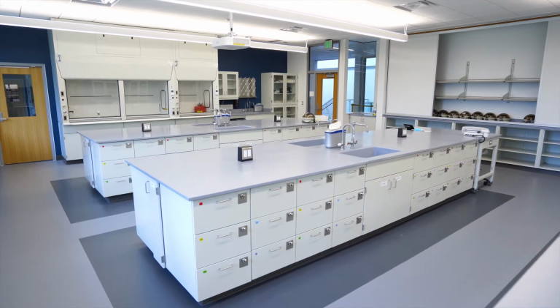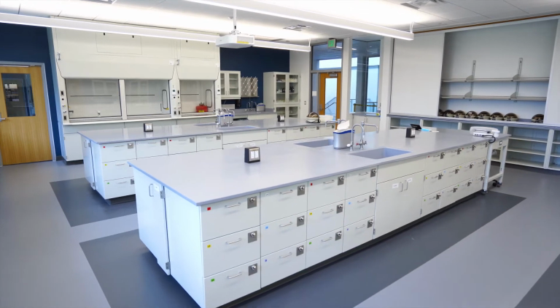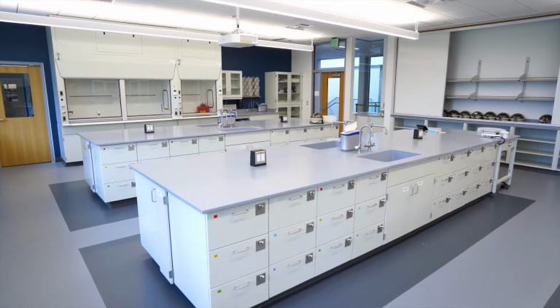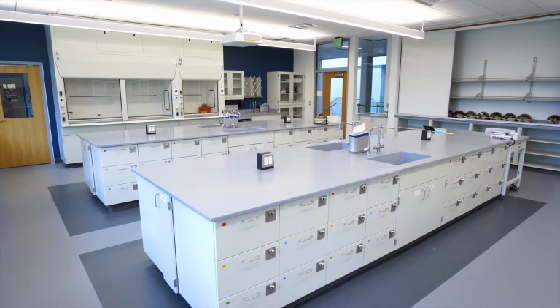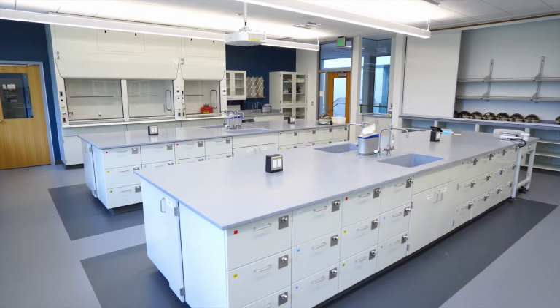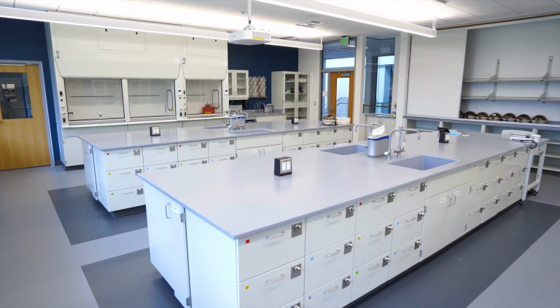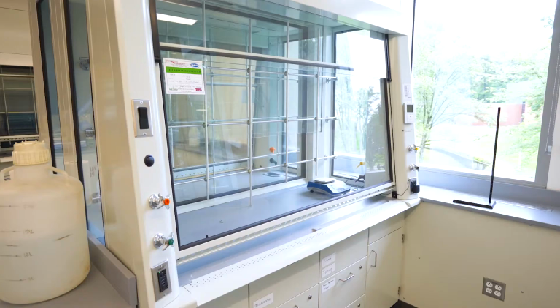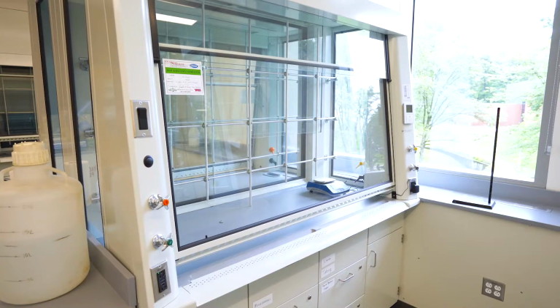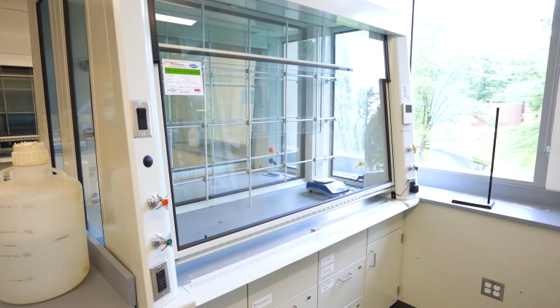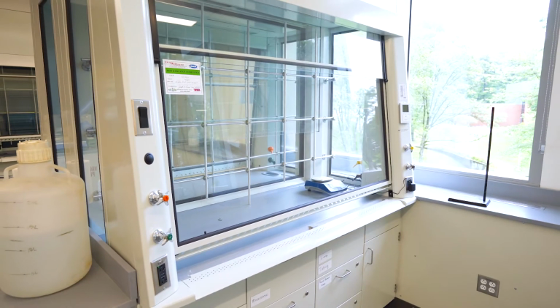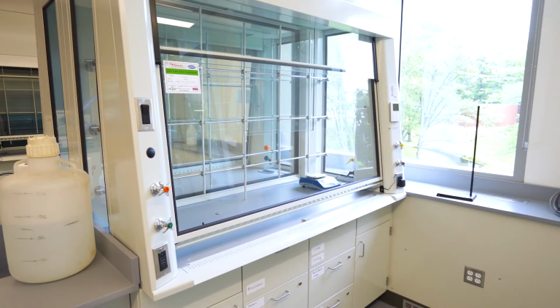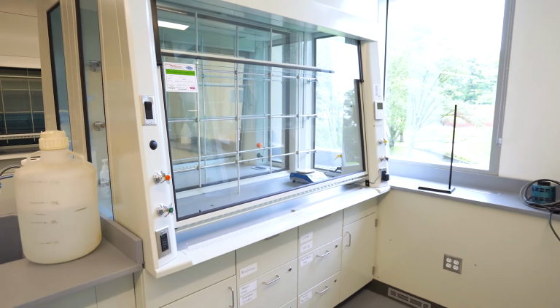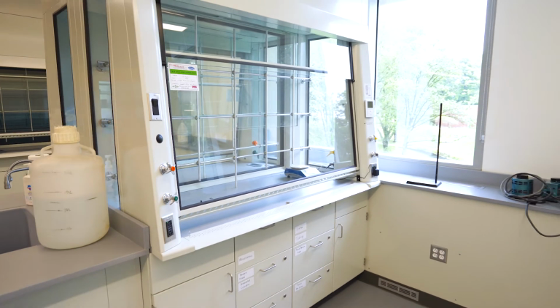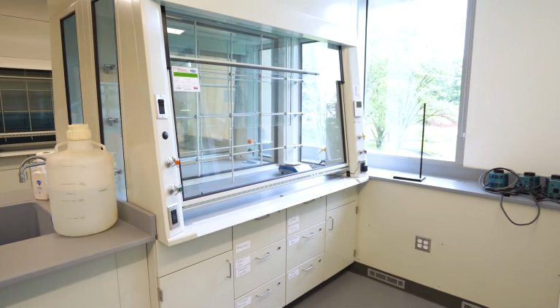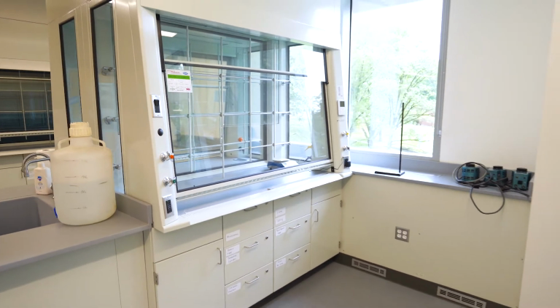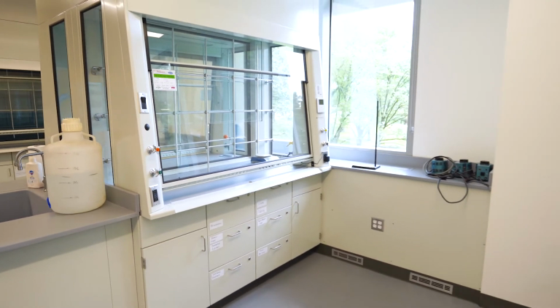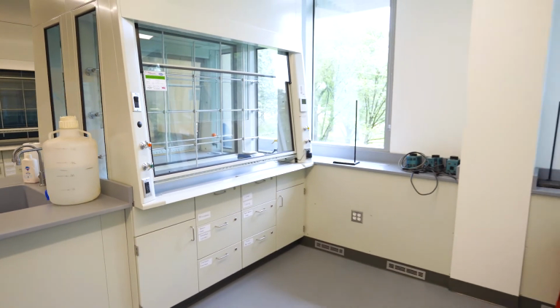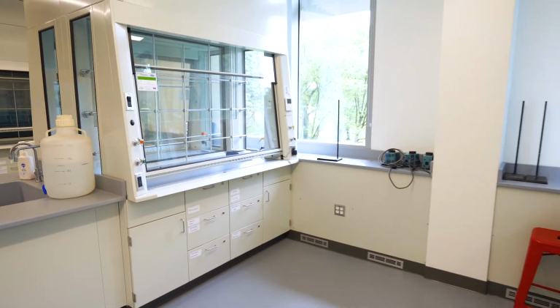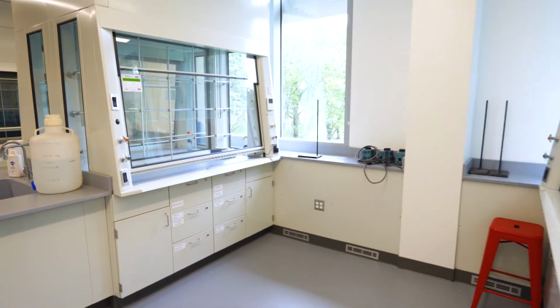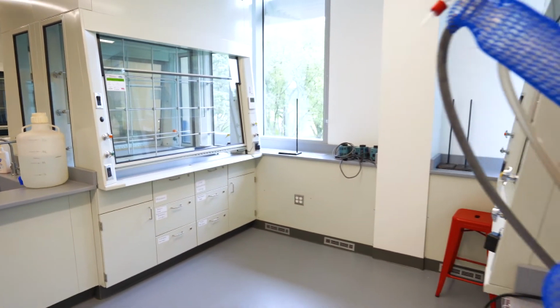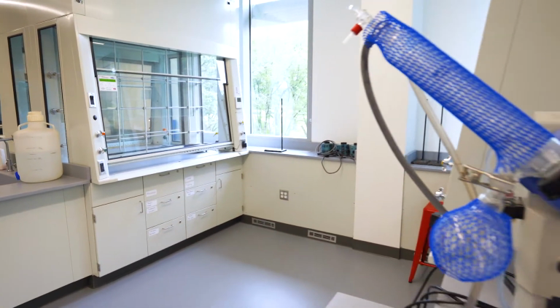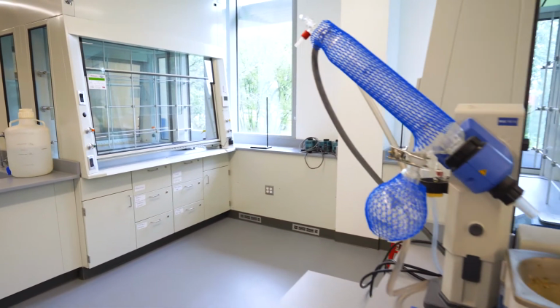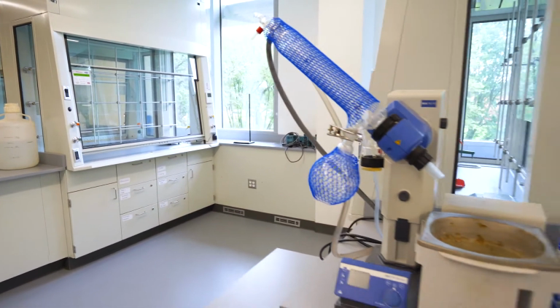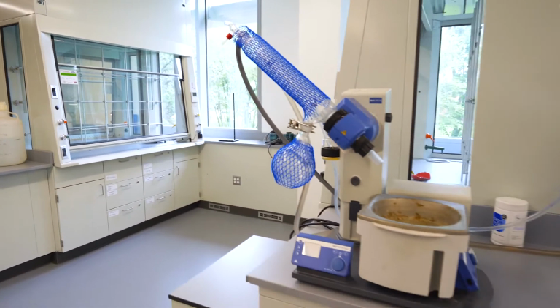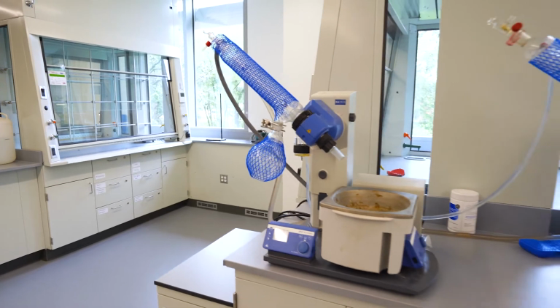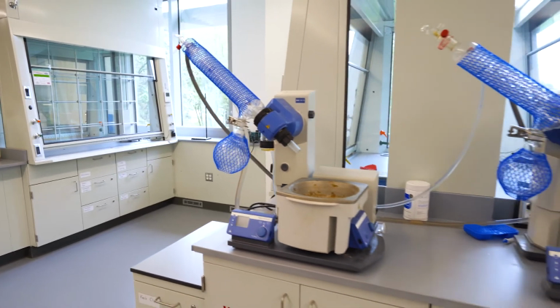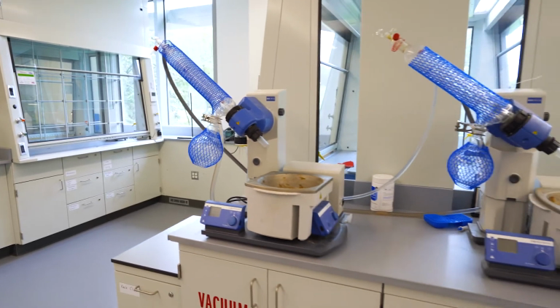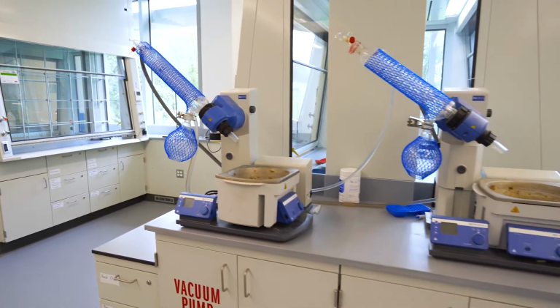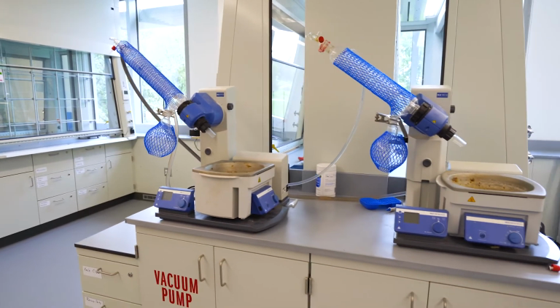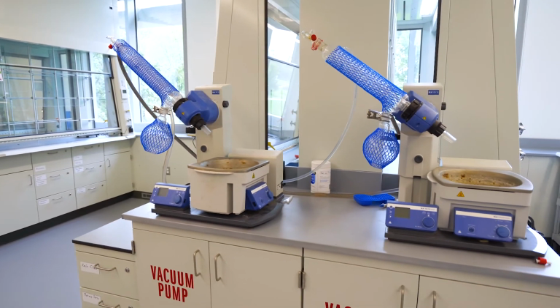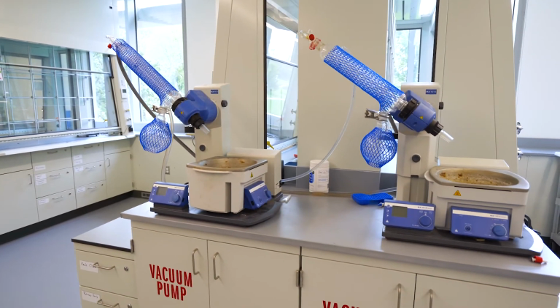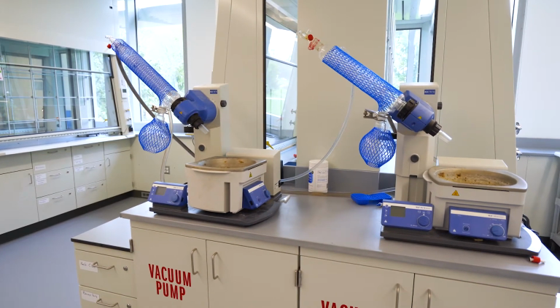I could nerd out a long time talking about the cool features we have in the new space, like the centralized vacuum pump system or the customizable gas delivery setups. But if you ask me for the main thing that has me excited about the new labs, I think about connections.